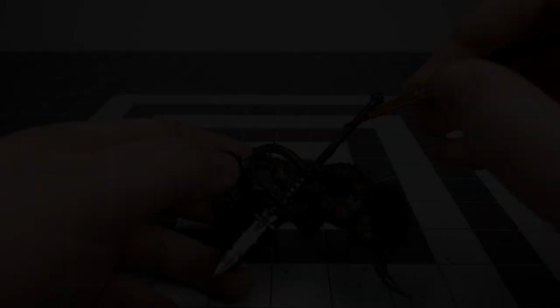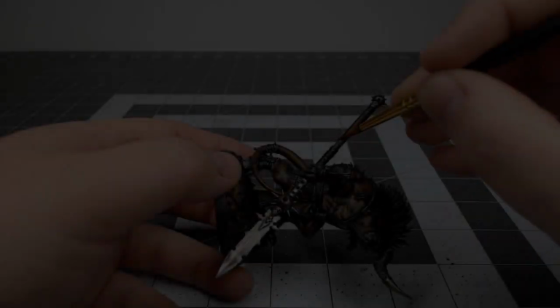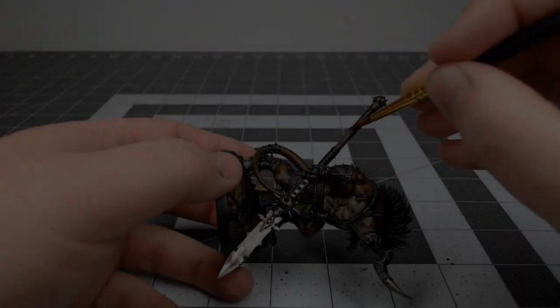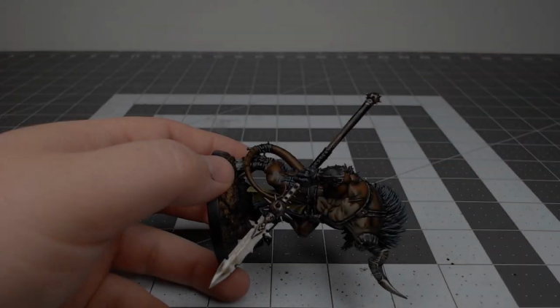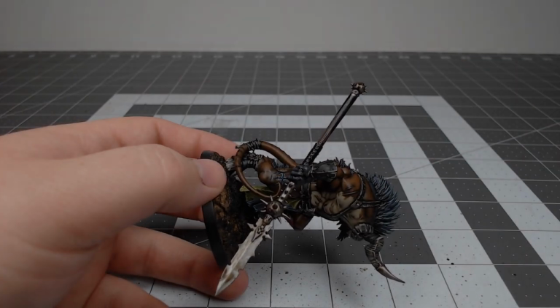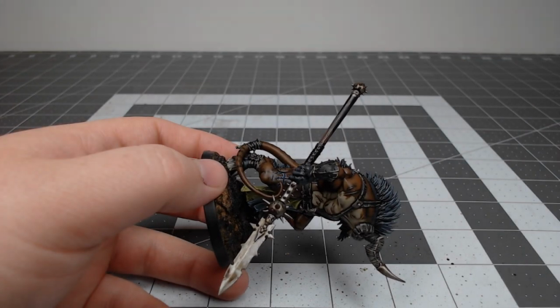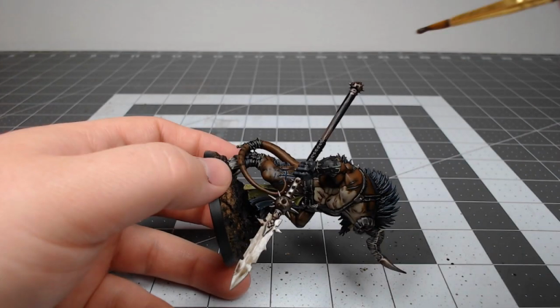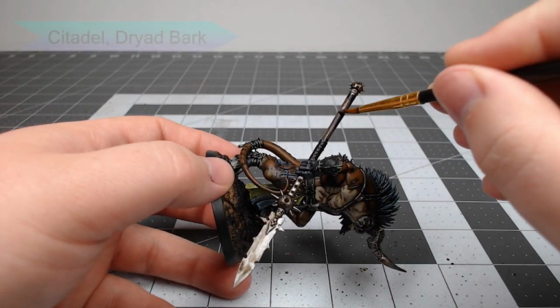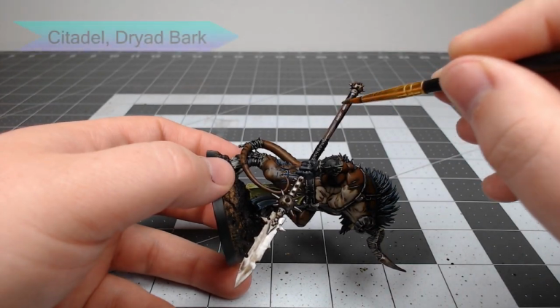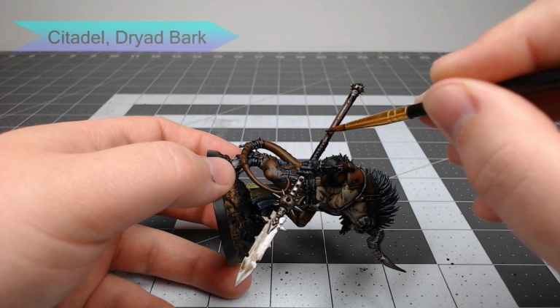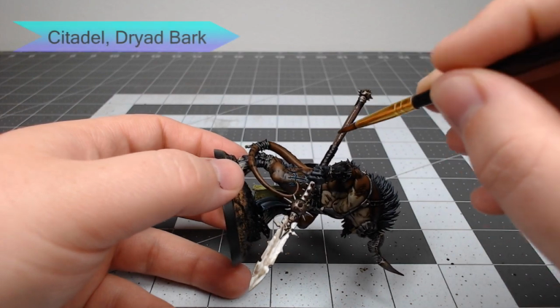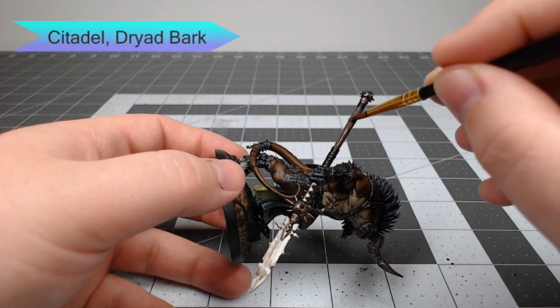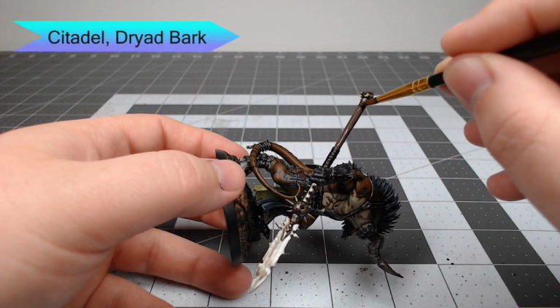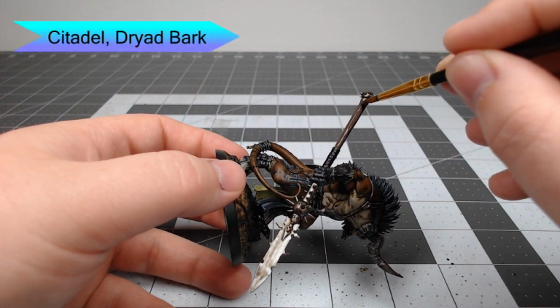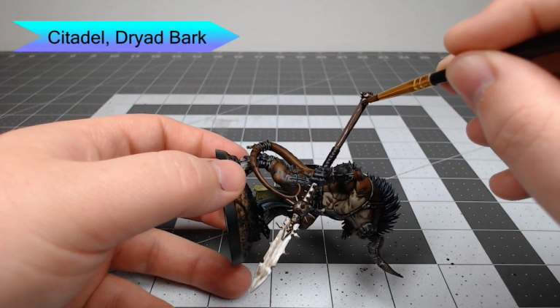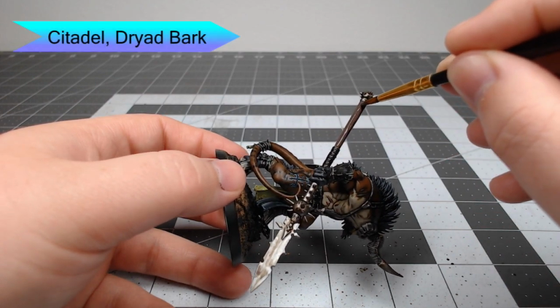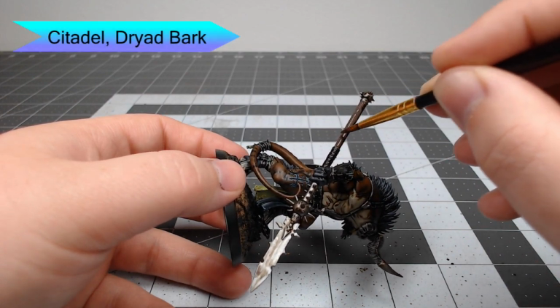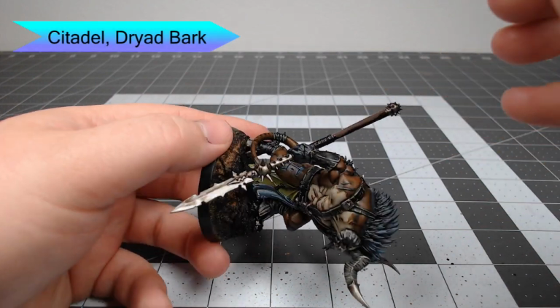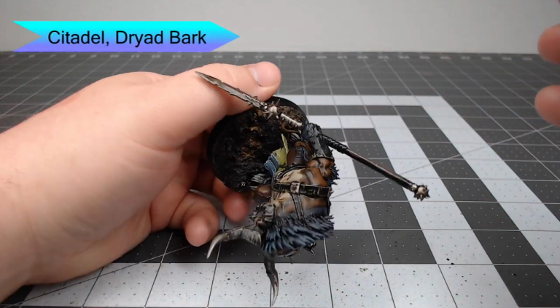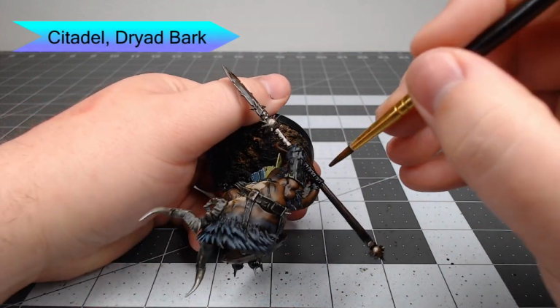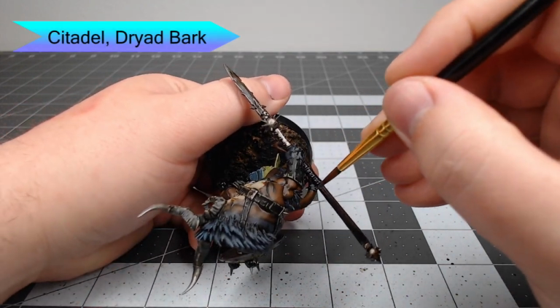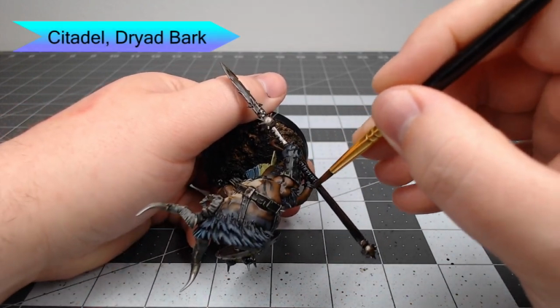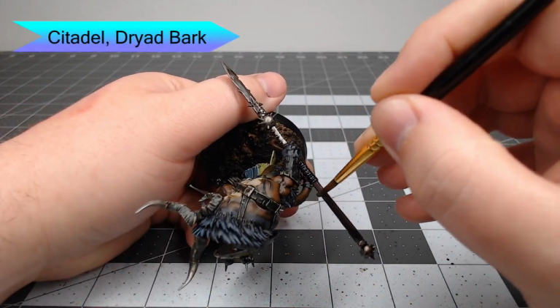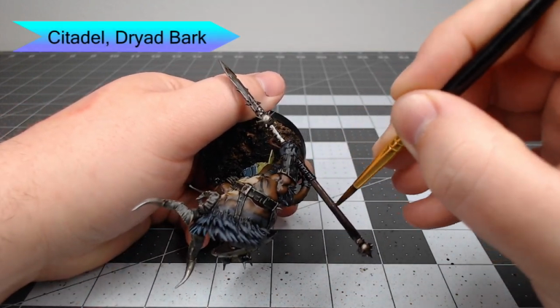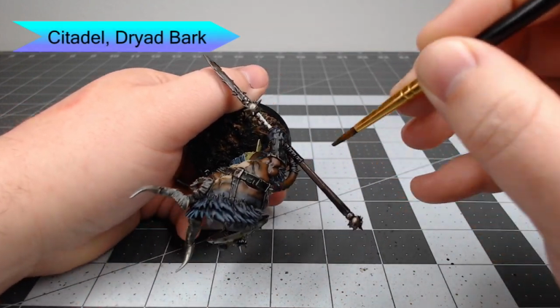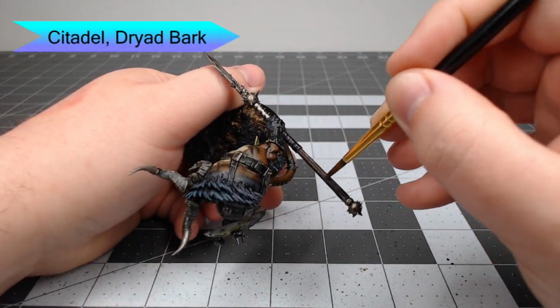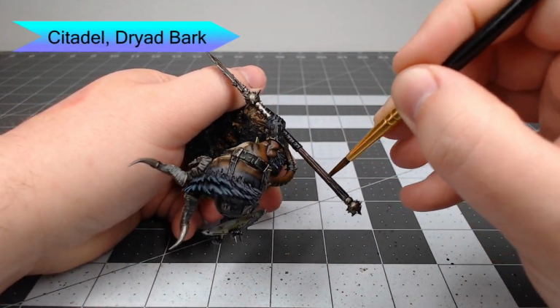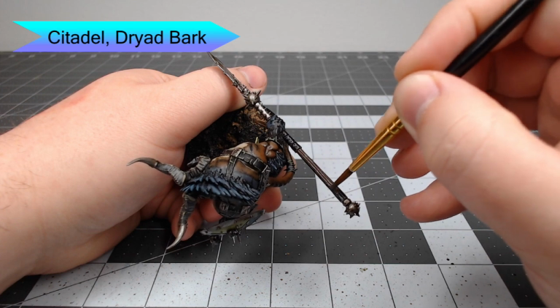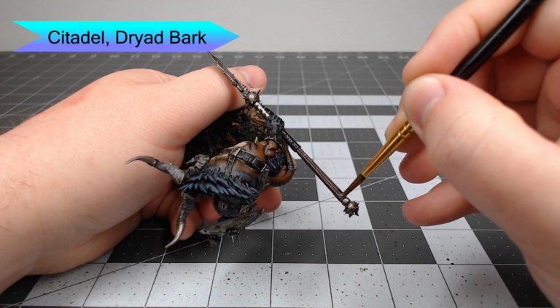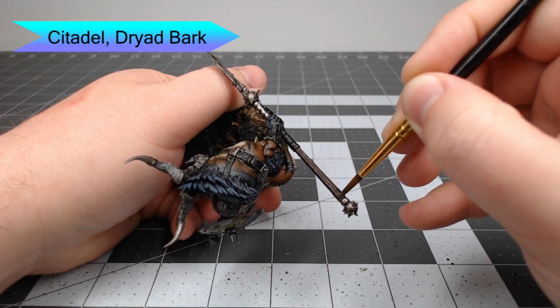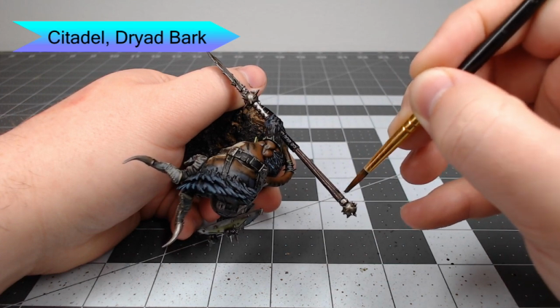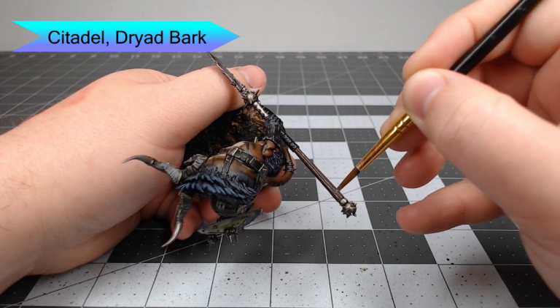Our next step is to take Dryad Bark and paint the wooden portion of the haft of the spear. Just be careful not to get this on the metal at the end of the spear or on the handle wrap.